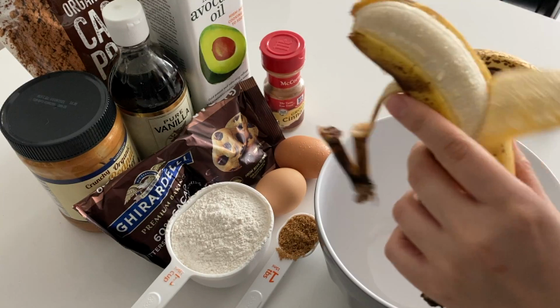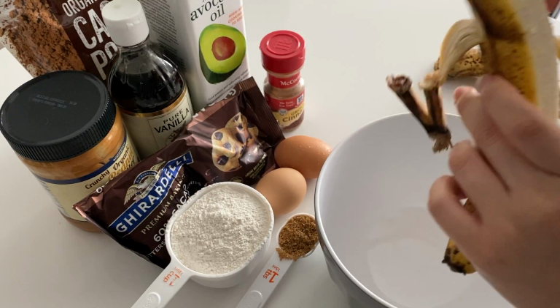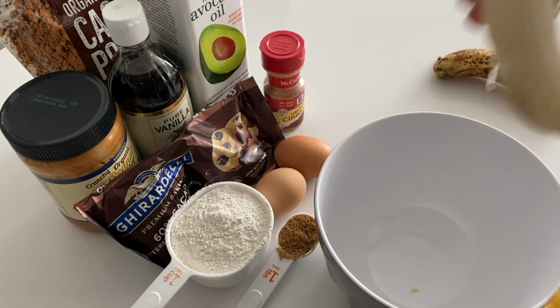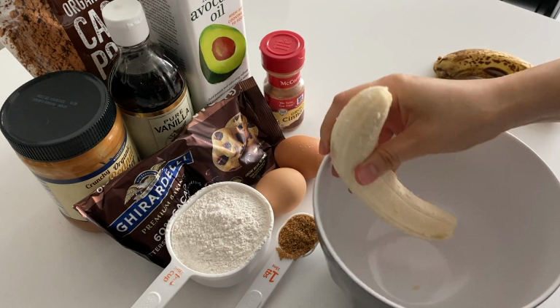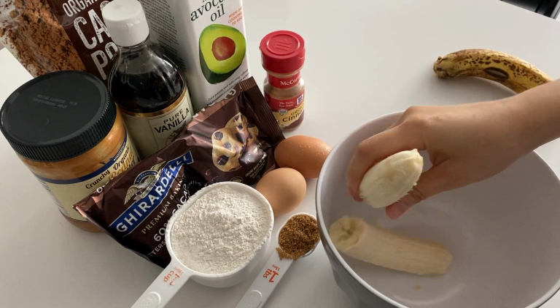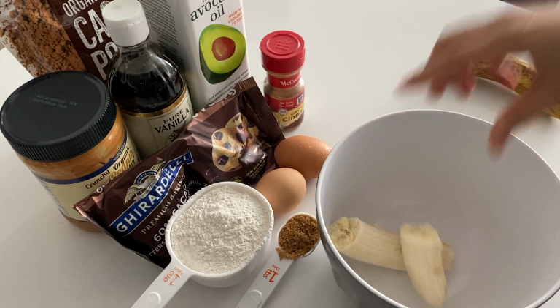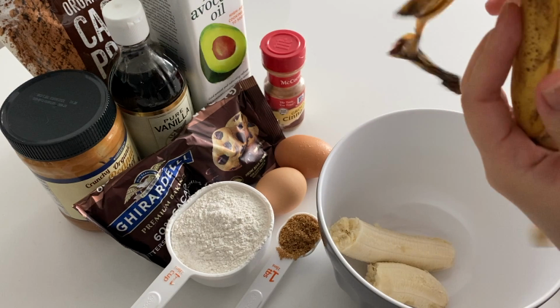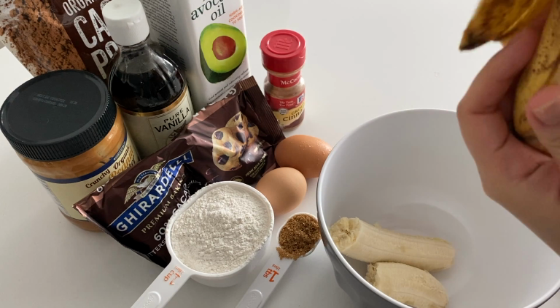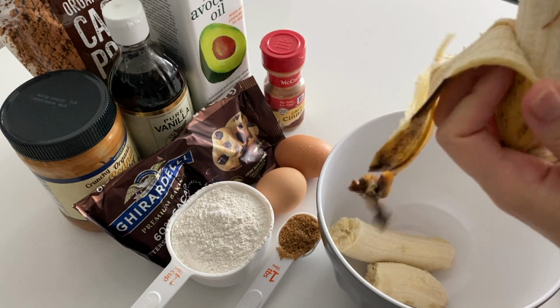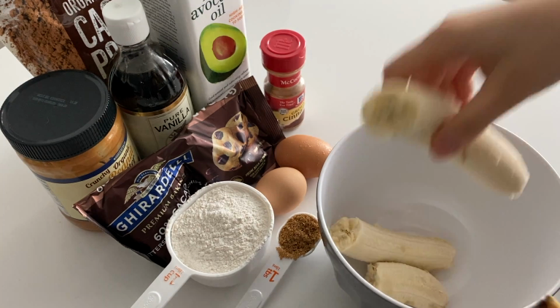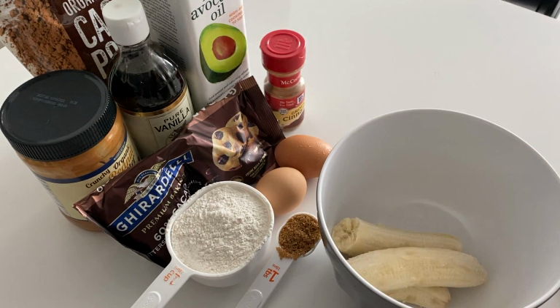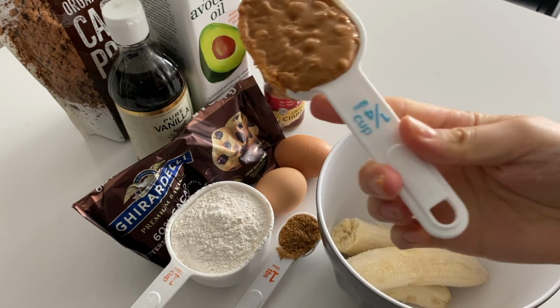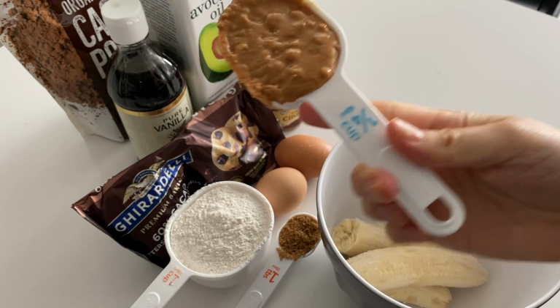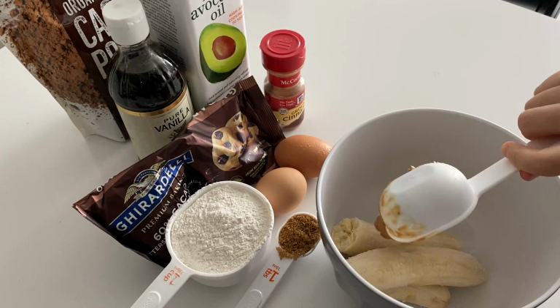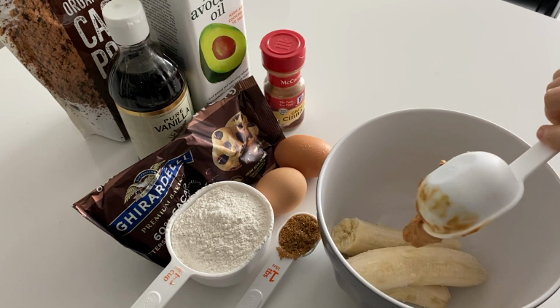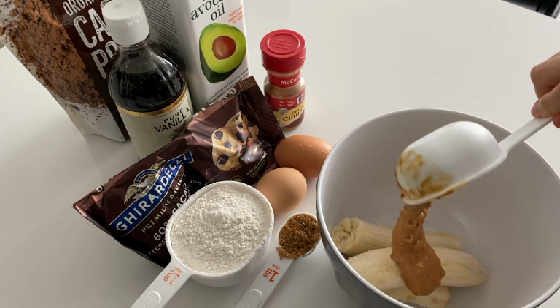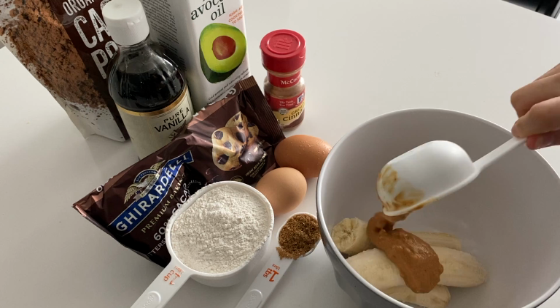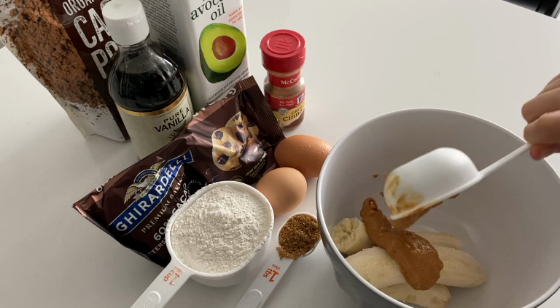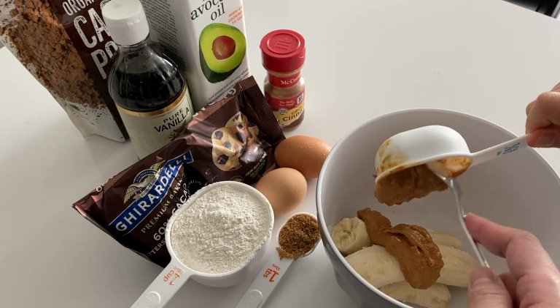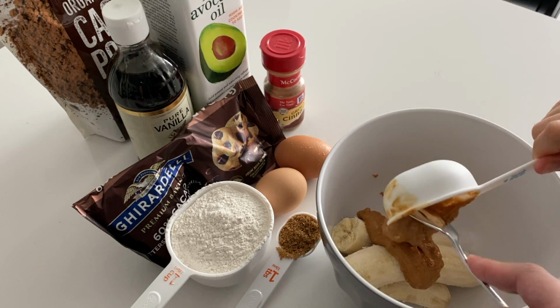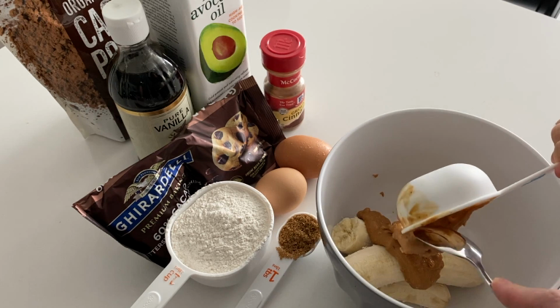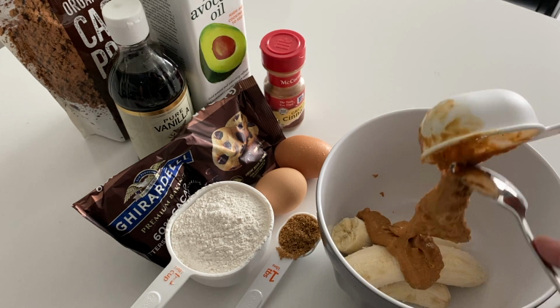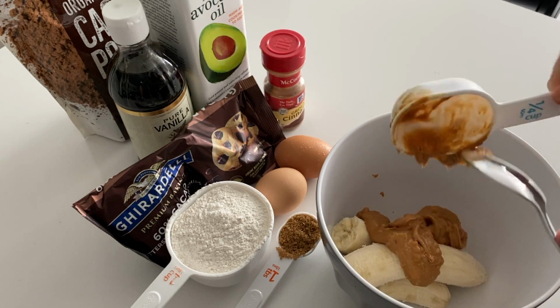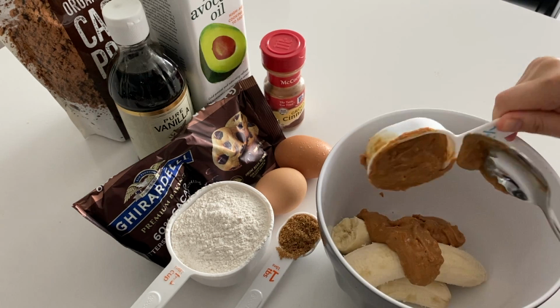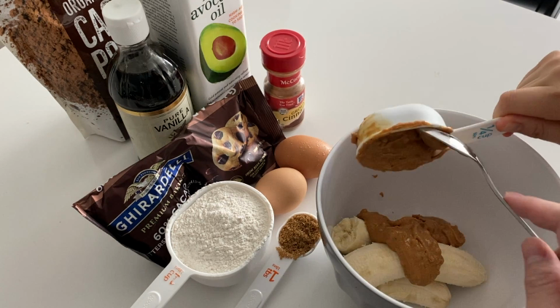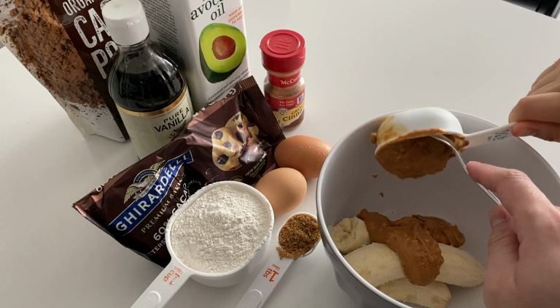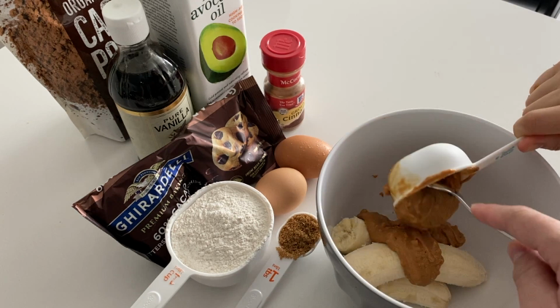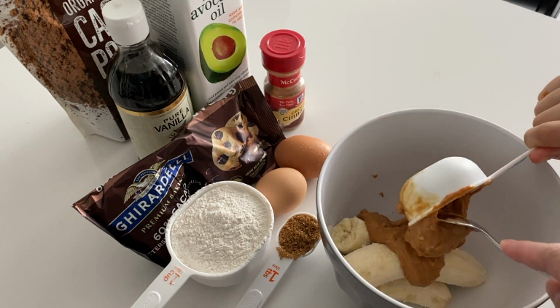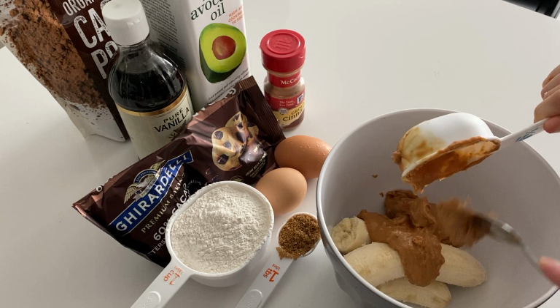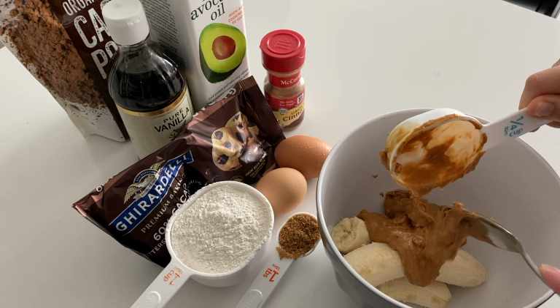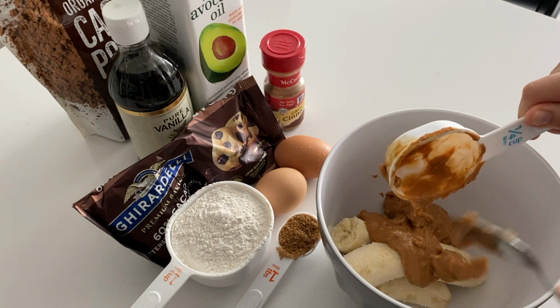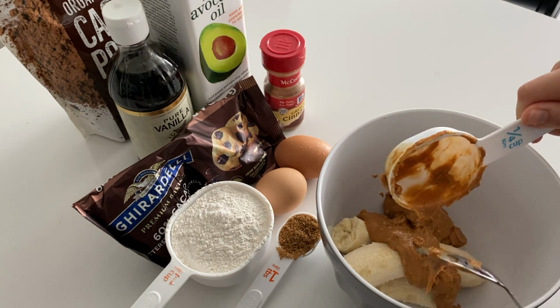To put all the wet ingredients in the bowl, we'll start with mashing two ripe bananas. Then we put peanut butter in — my favorite peanut butter with no sugar. Here we use chunky peanut butter, but you can use whatever peanut butter you like.